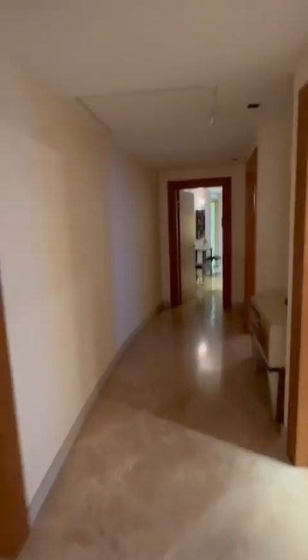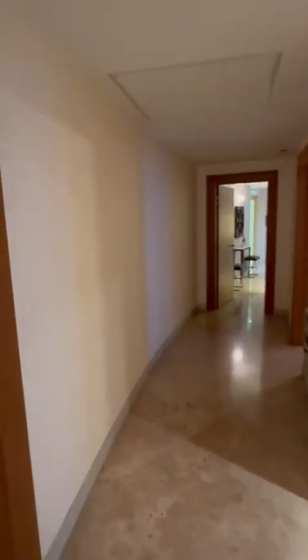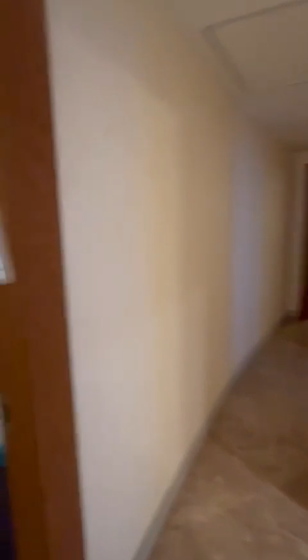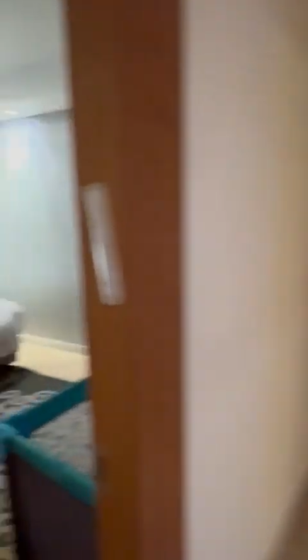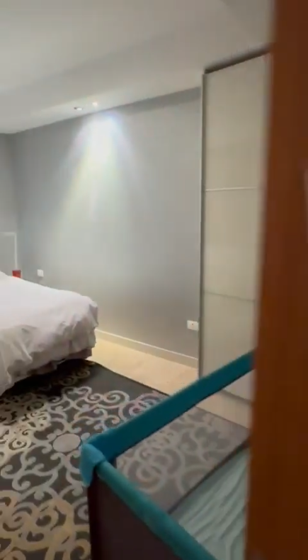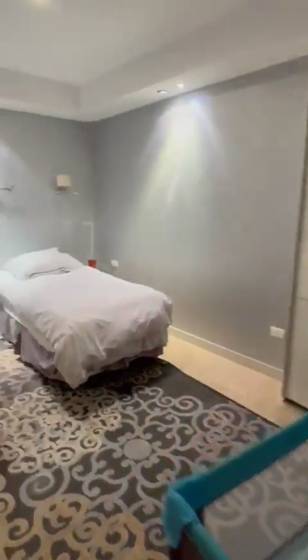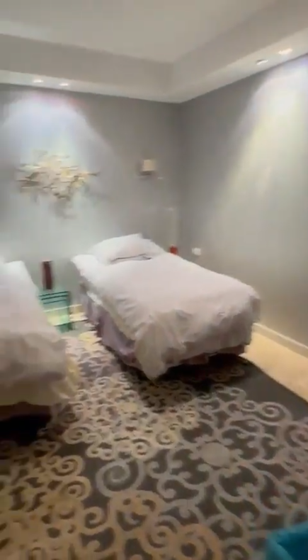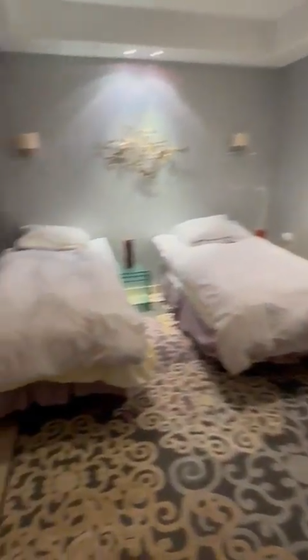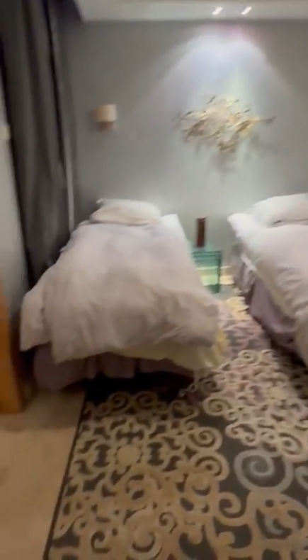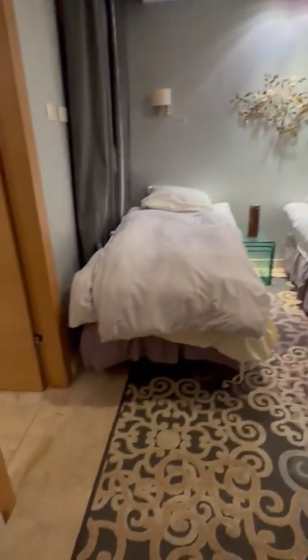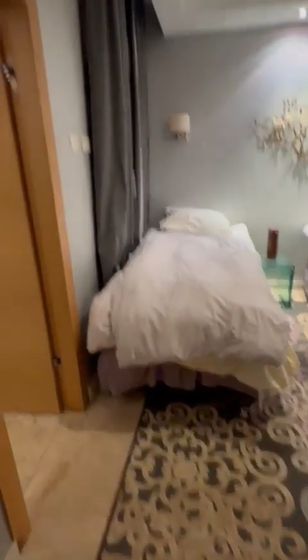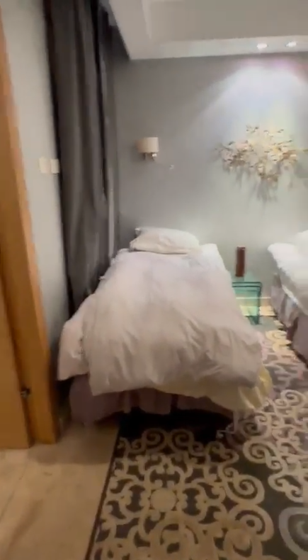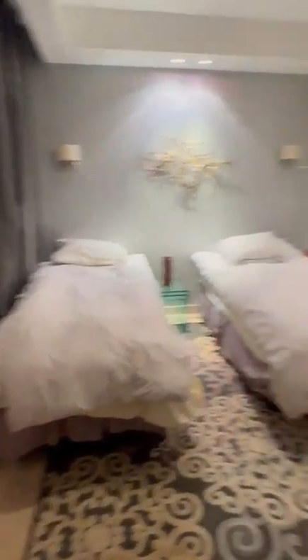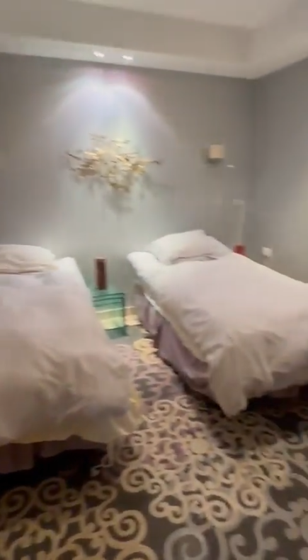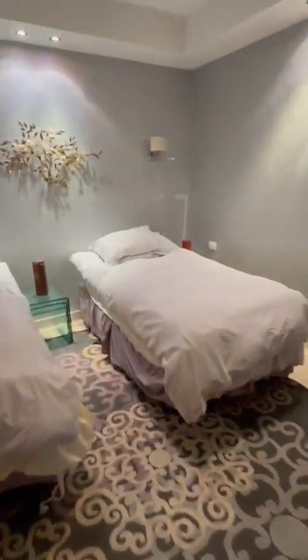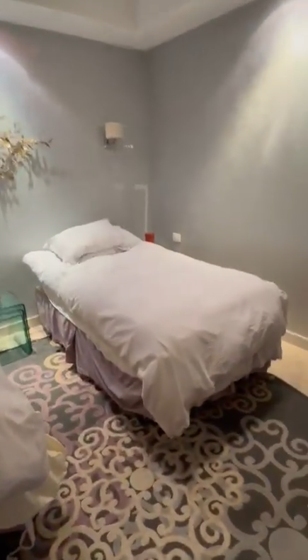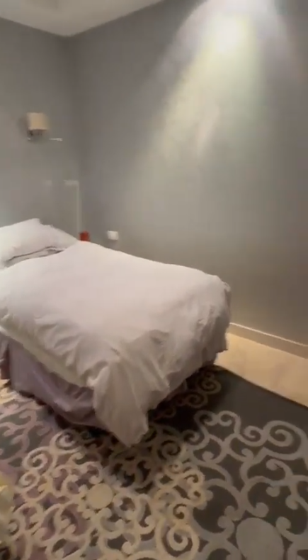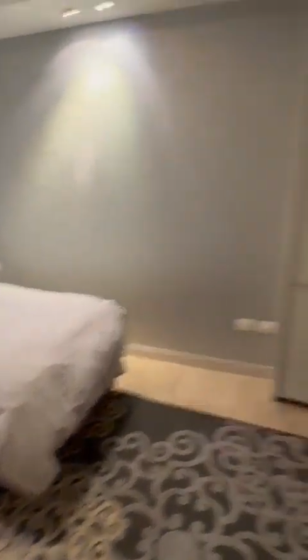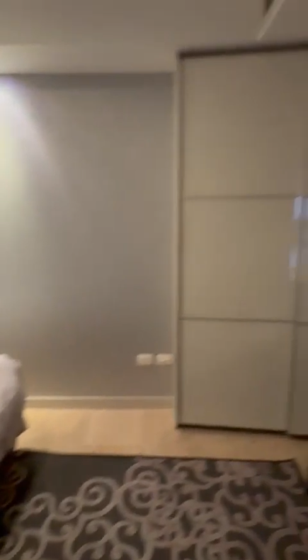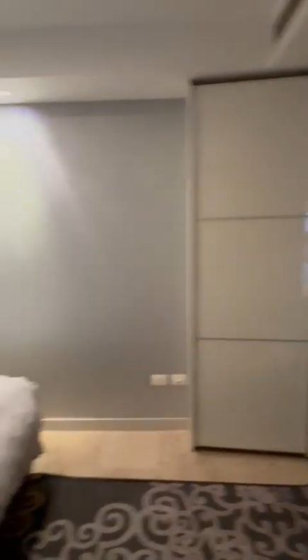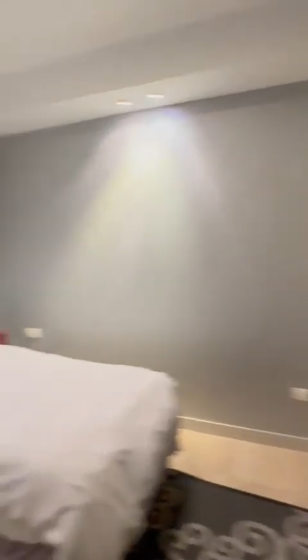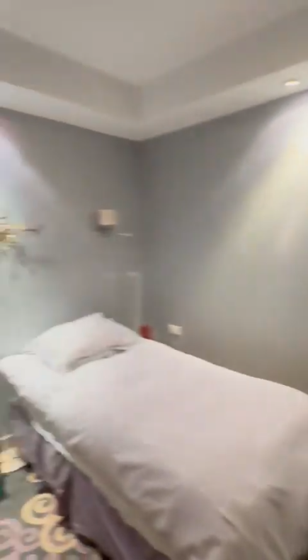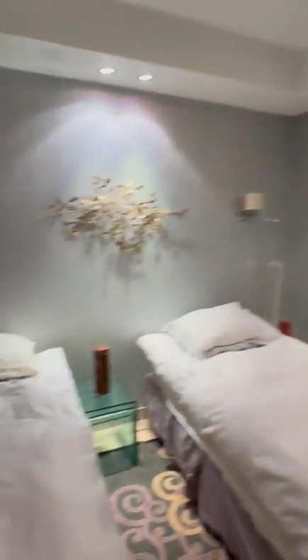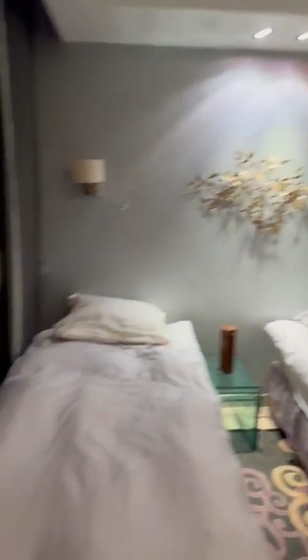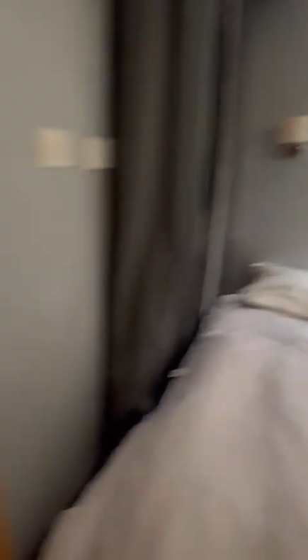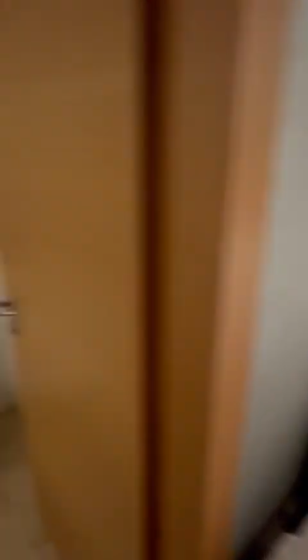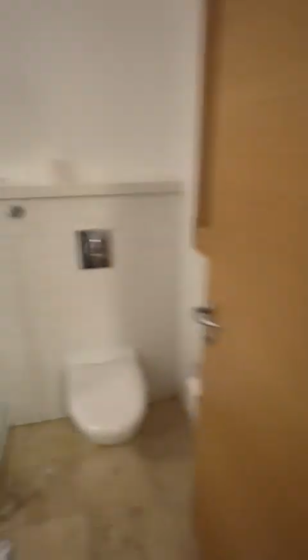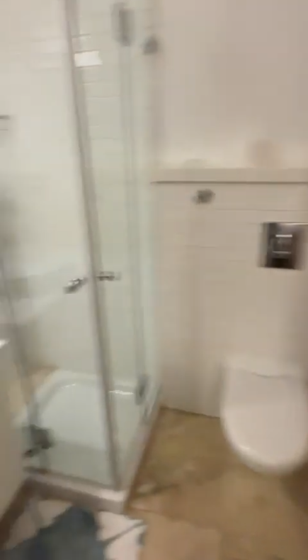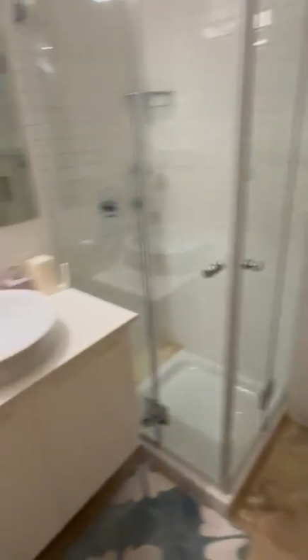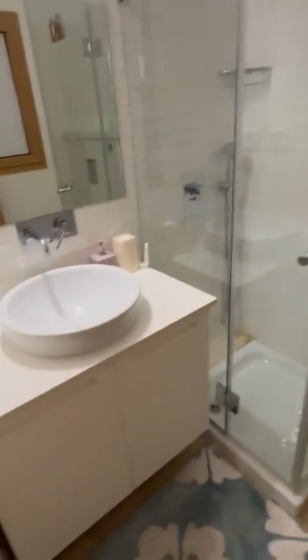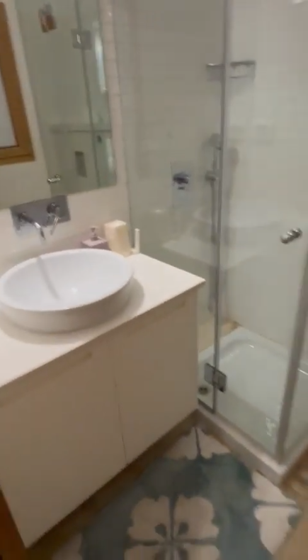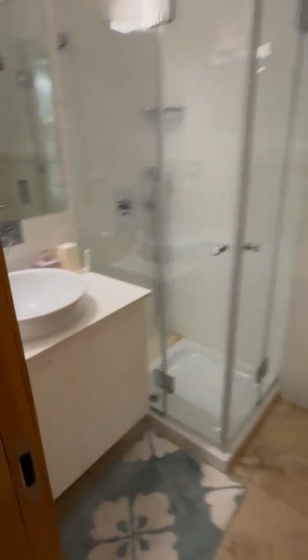All the bedrooms have their own ensuite bathroom. Here's the first bedroom — it comes with a walk-in shower.